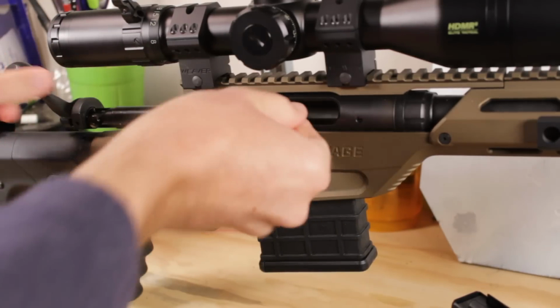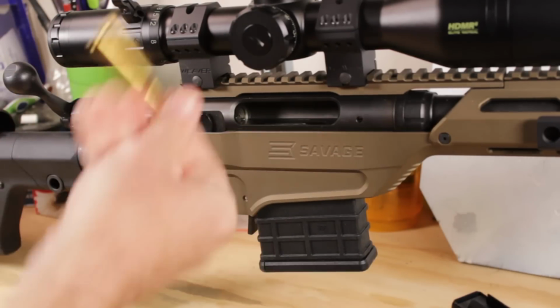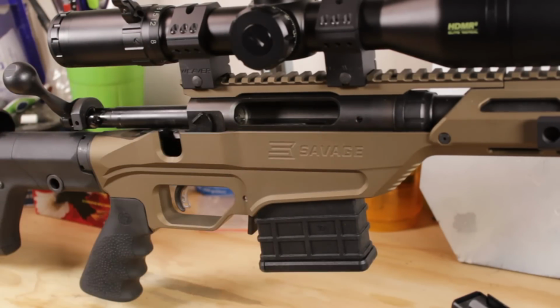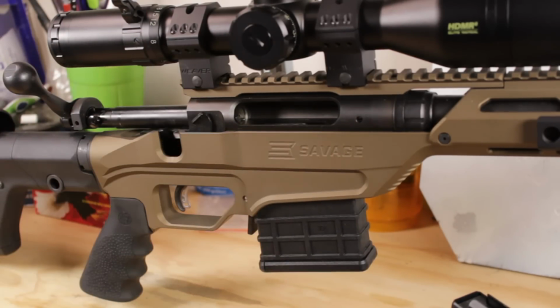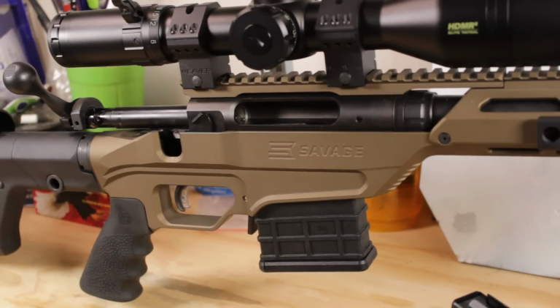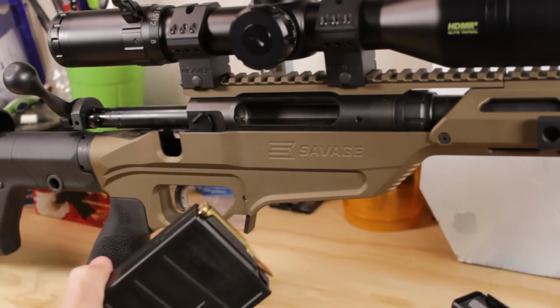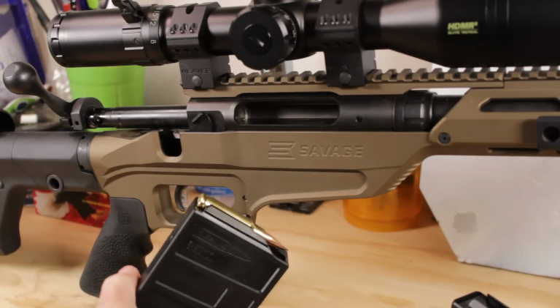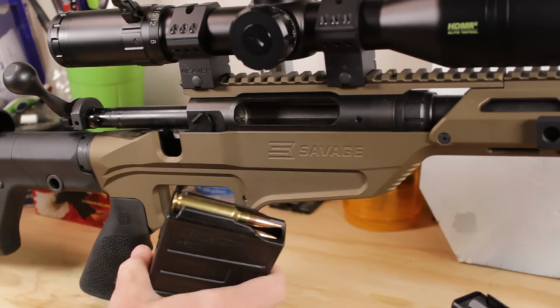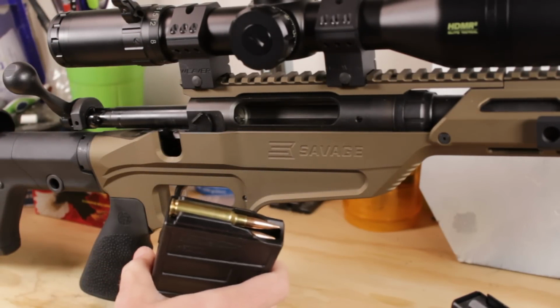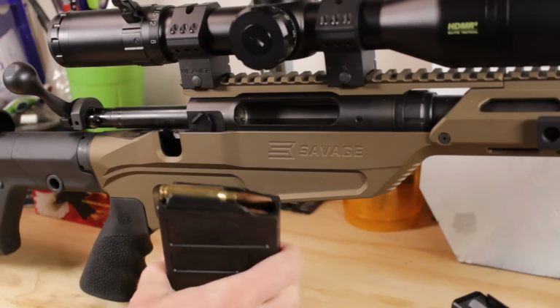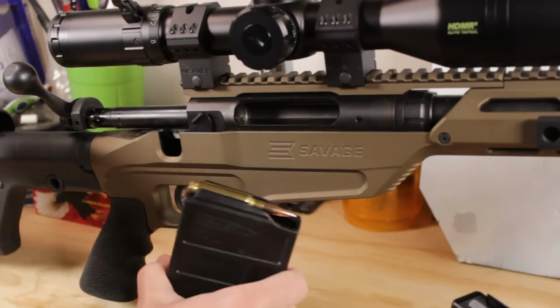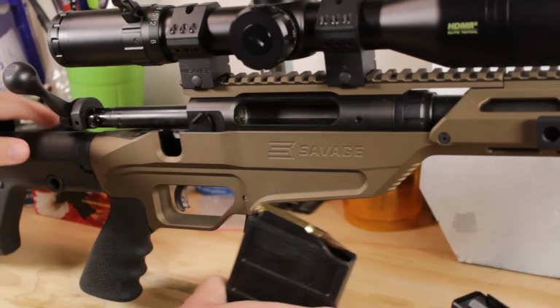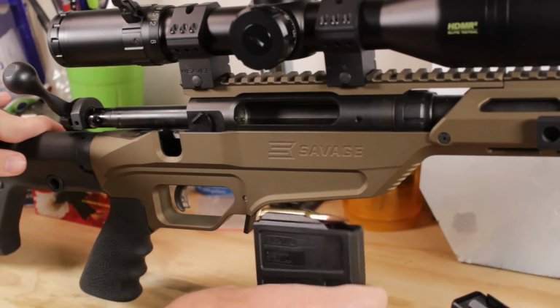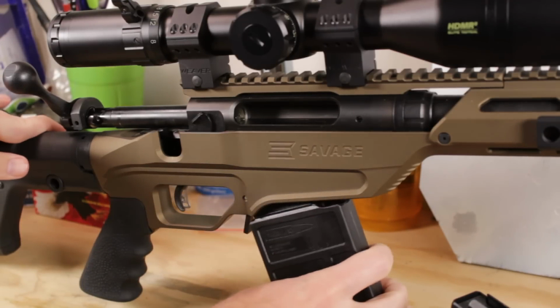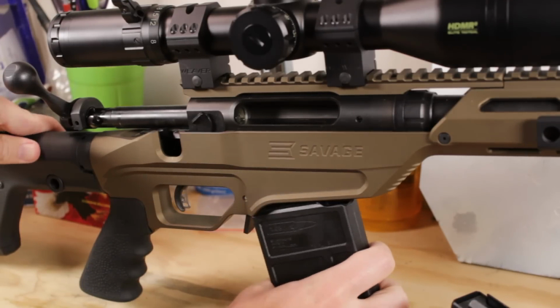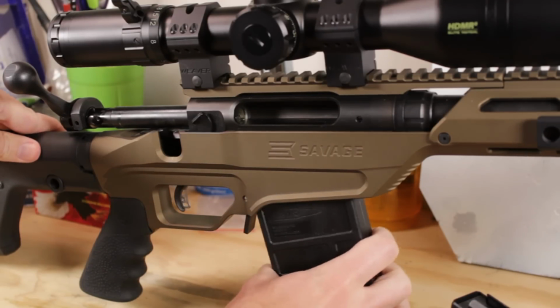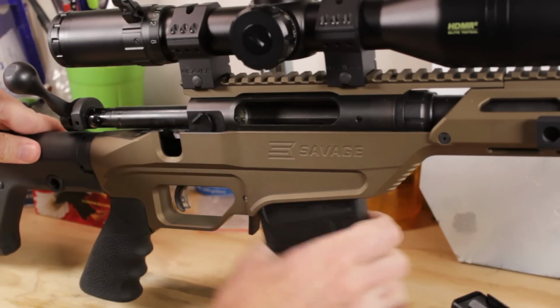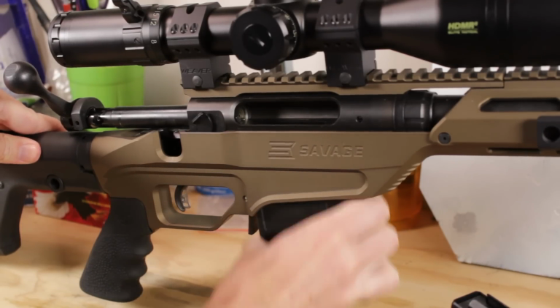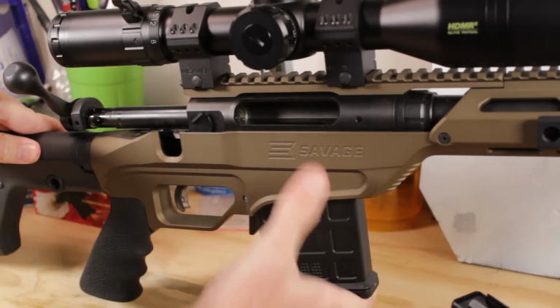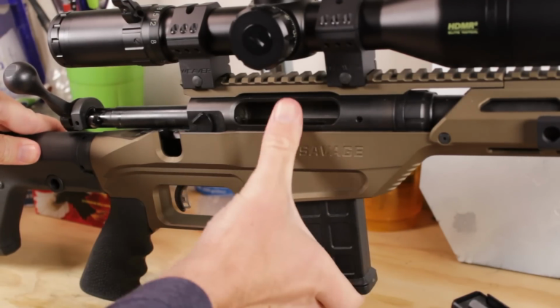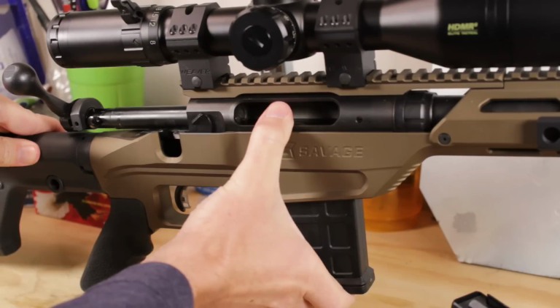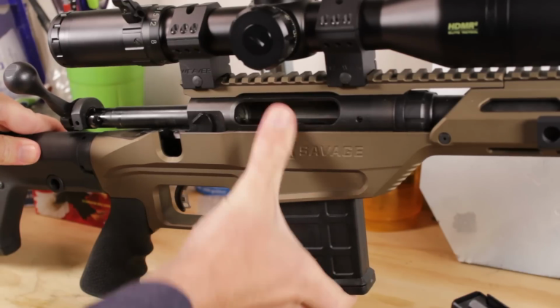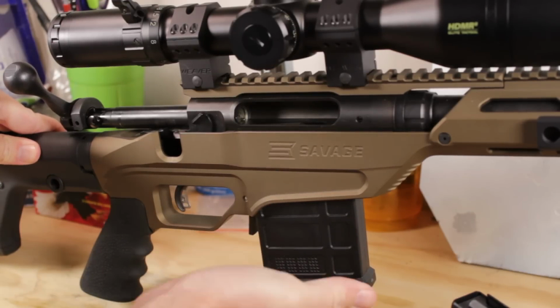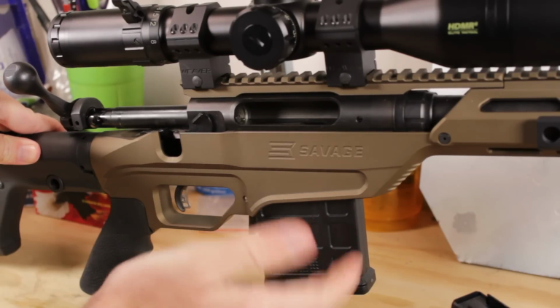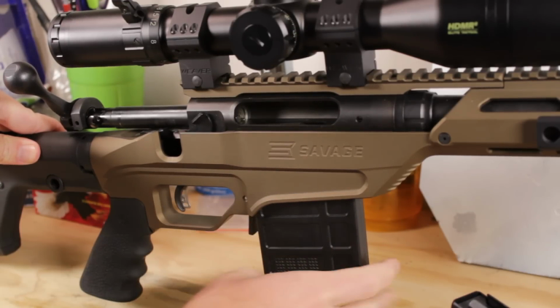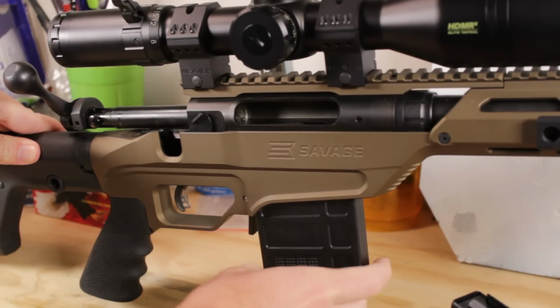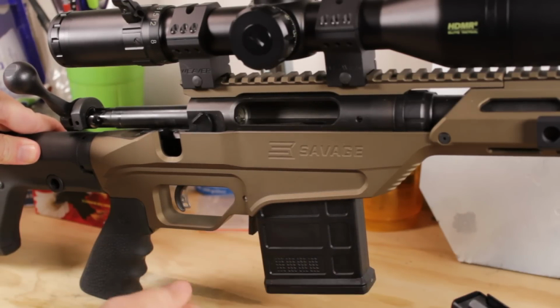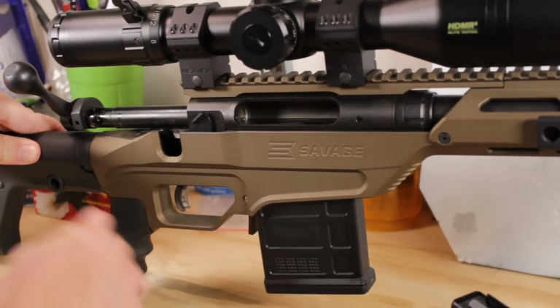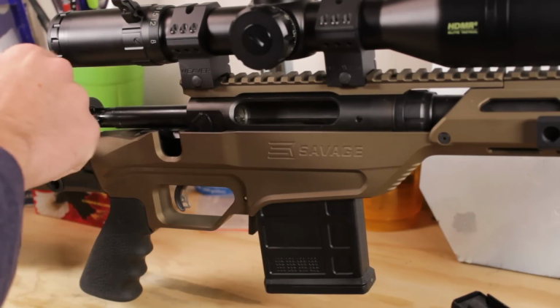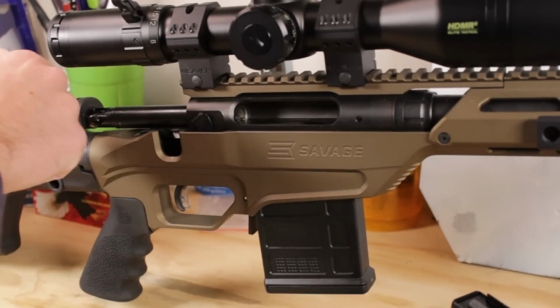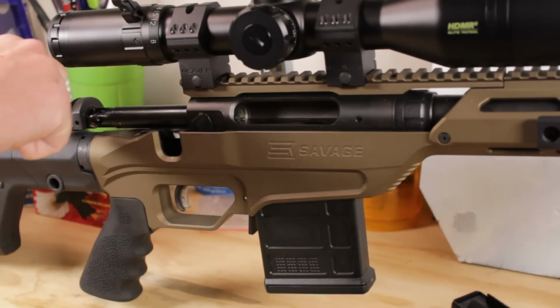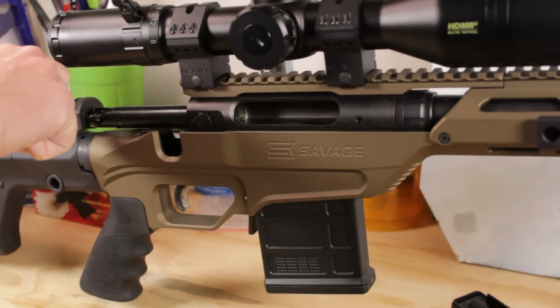All right, last one. Next up, Magpul. I should mention that these are very easy to load up. It did snap into place — let's see how this runs.